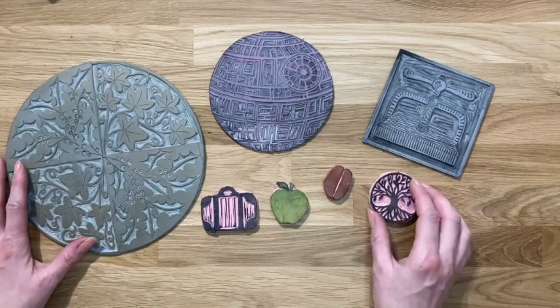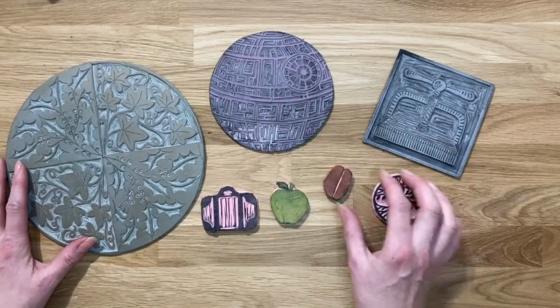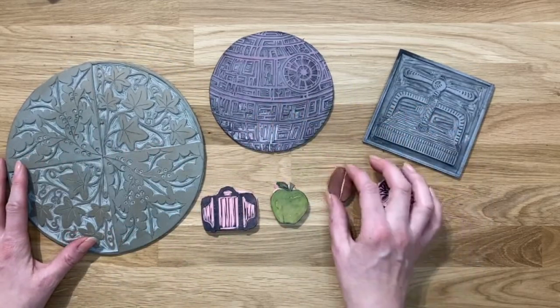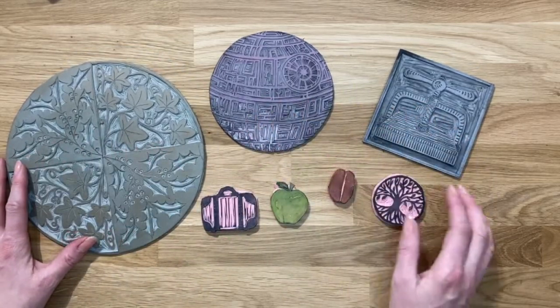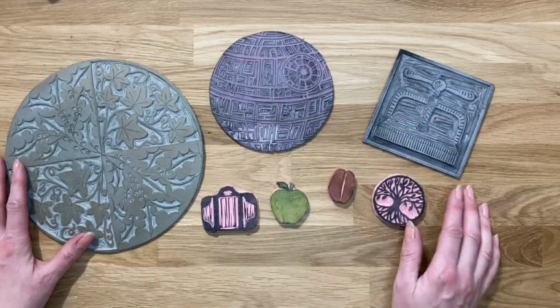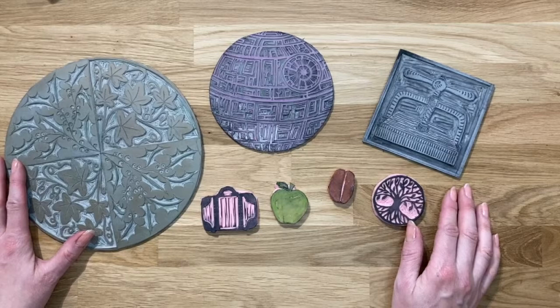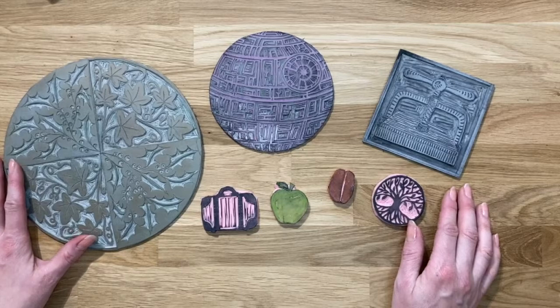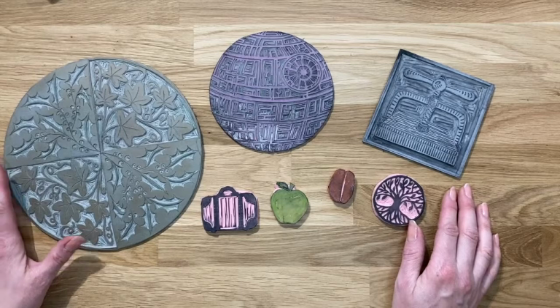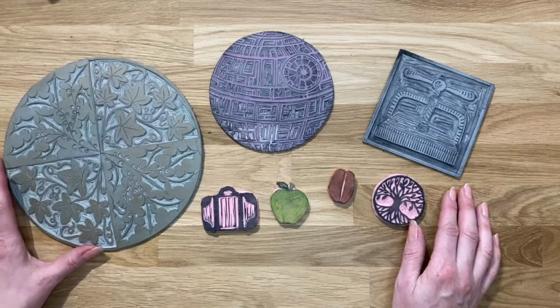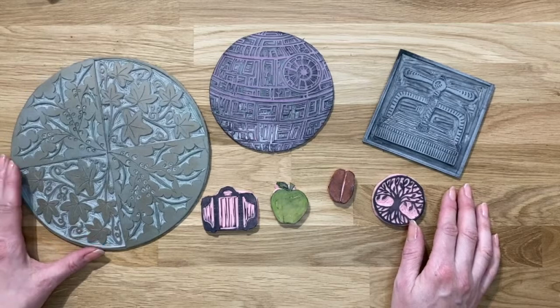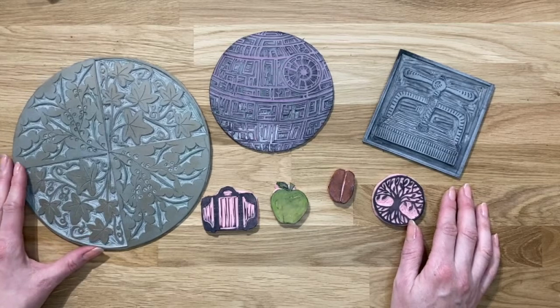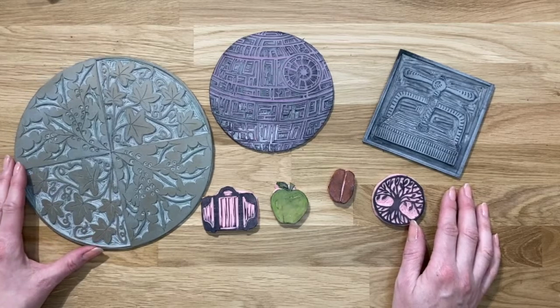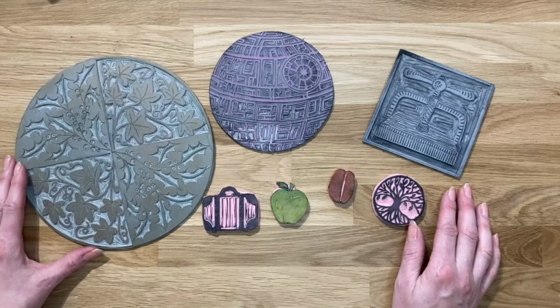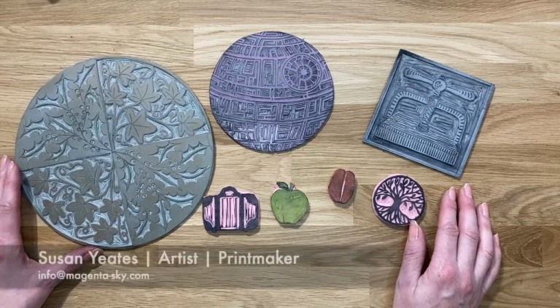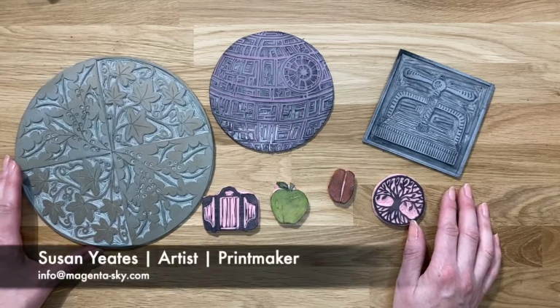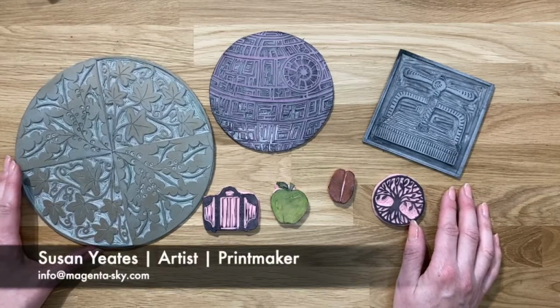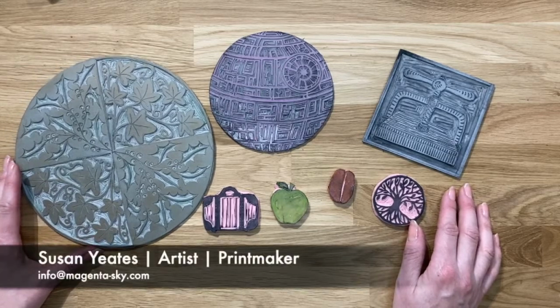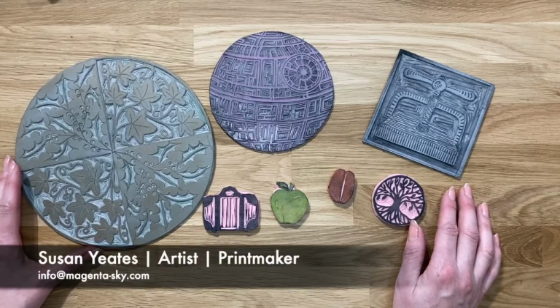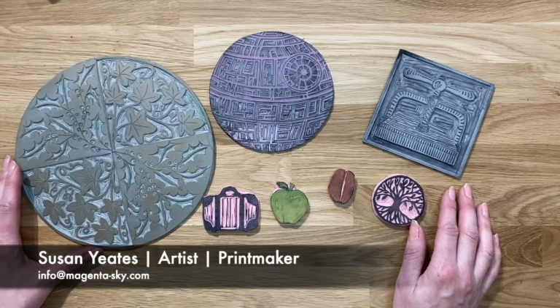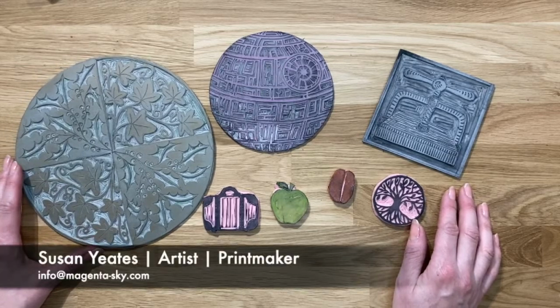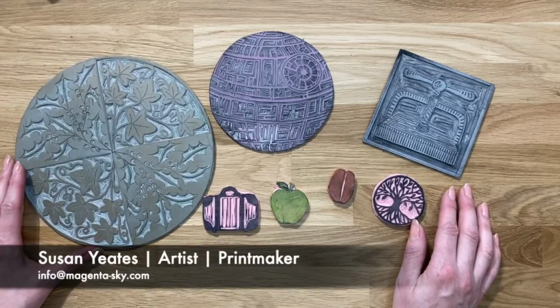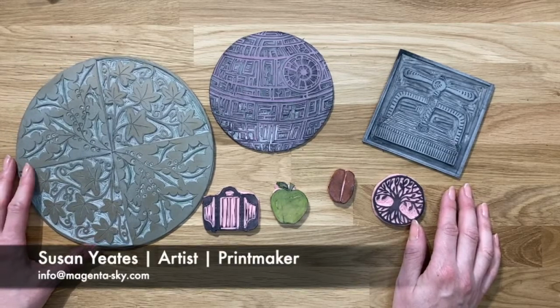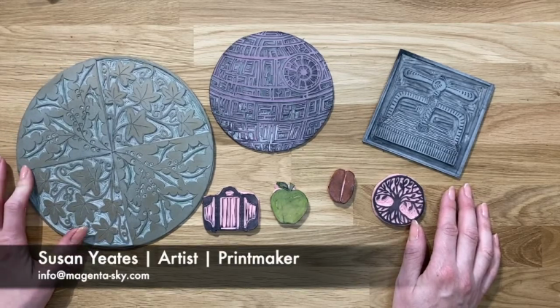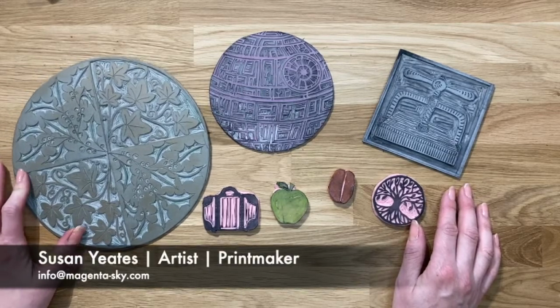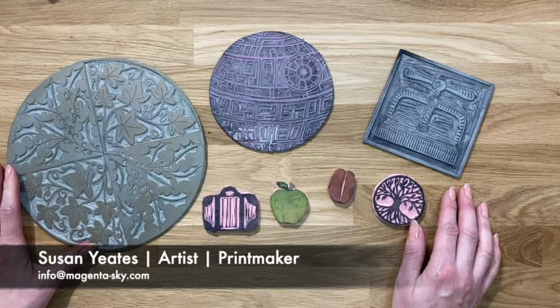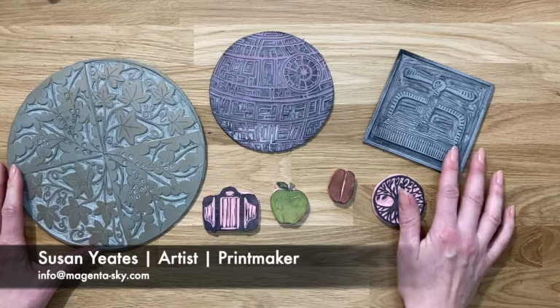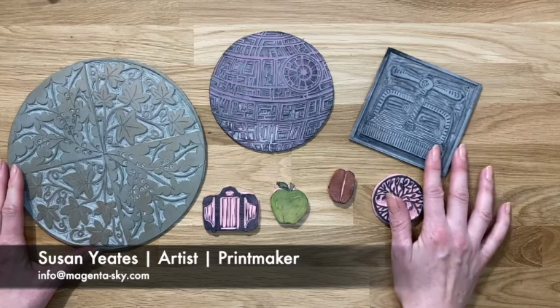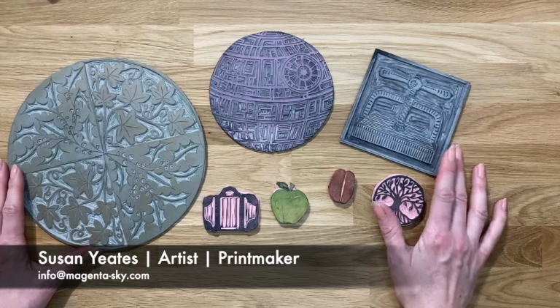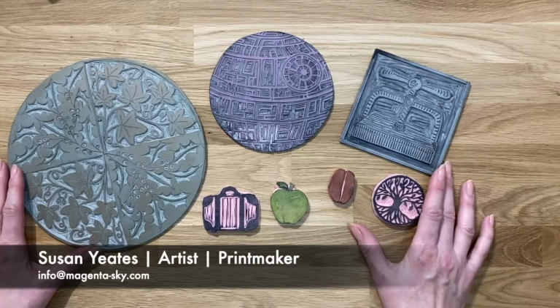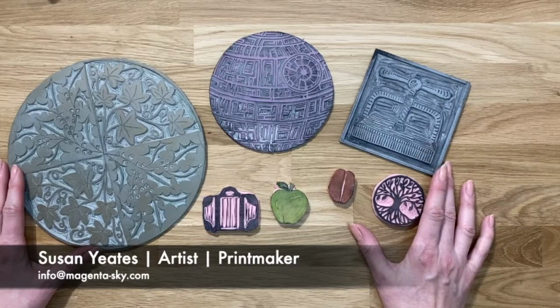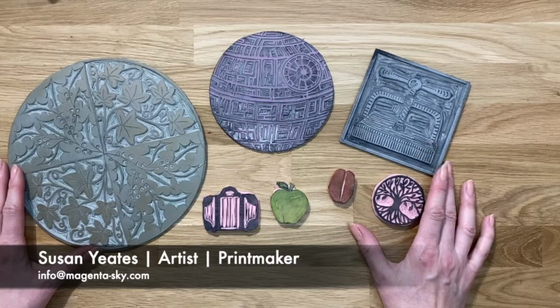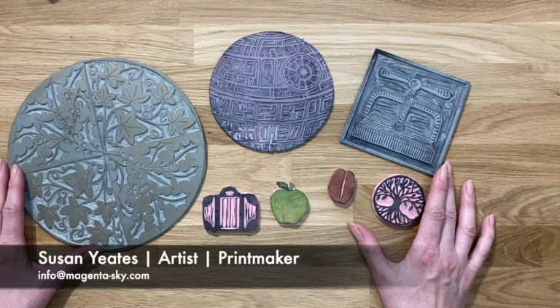Any questions or queries, or if you've got any questions you'd like me to answer through these Tuesday tips, please do let me know. Thank you very much and happy lino cutting!